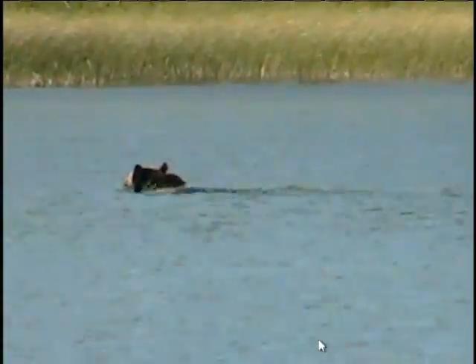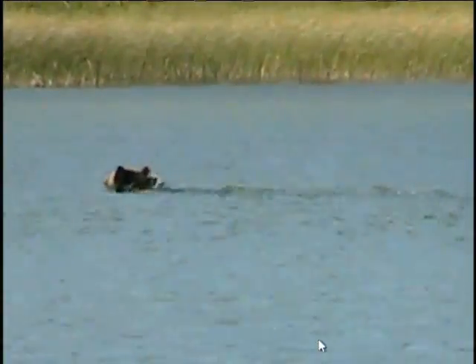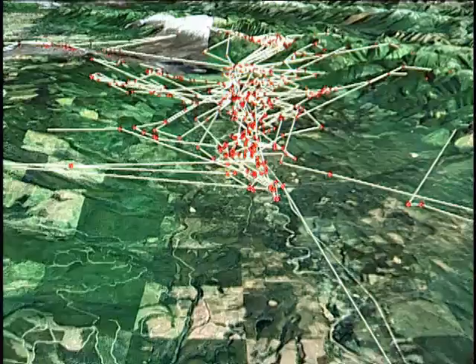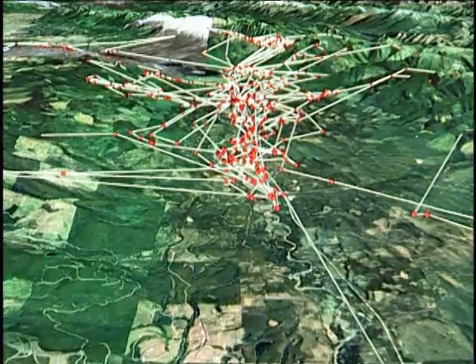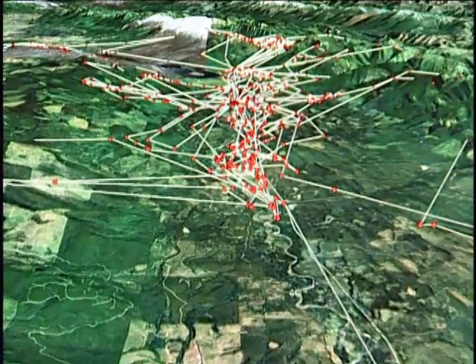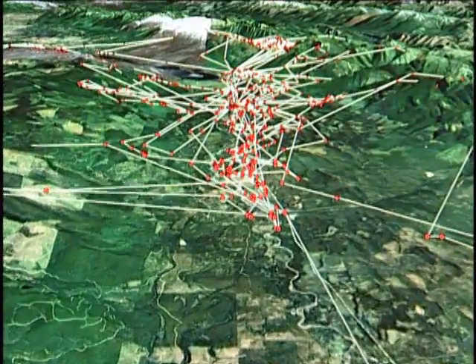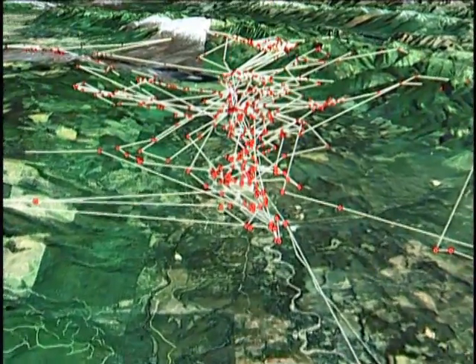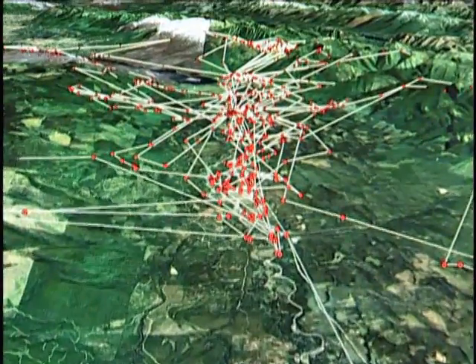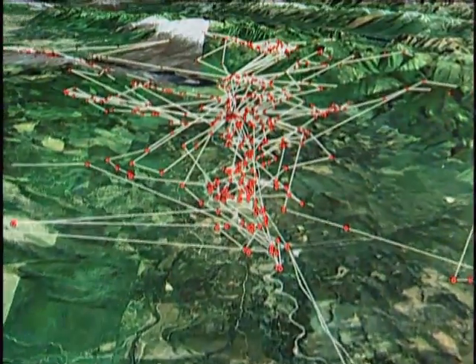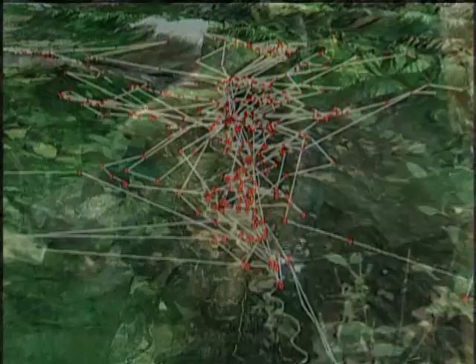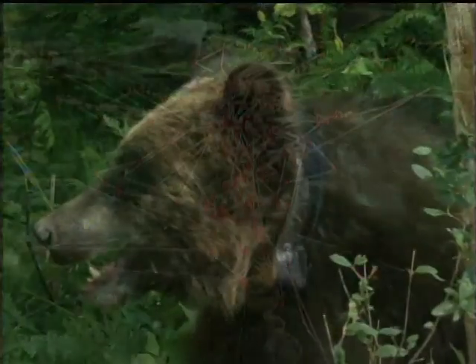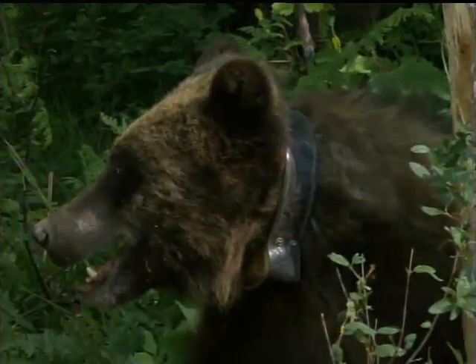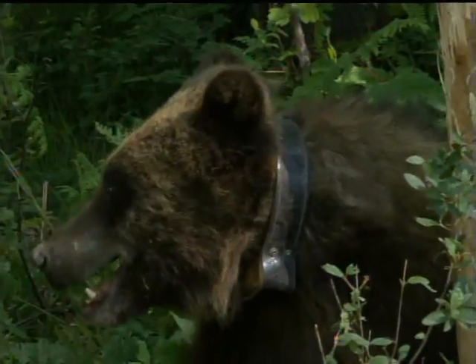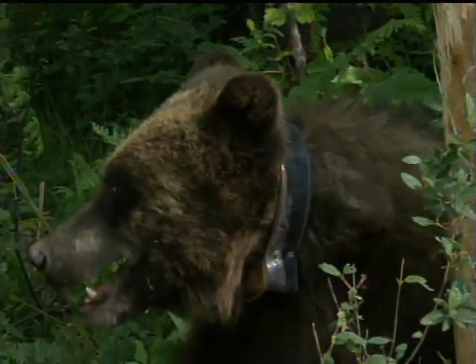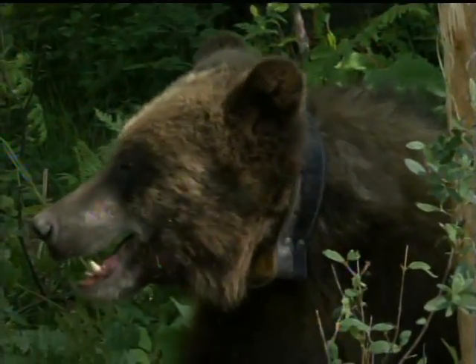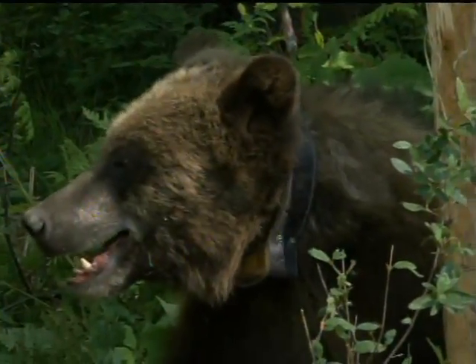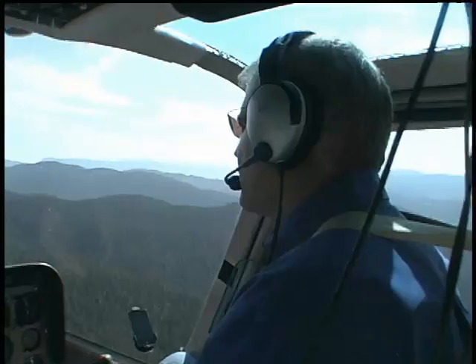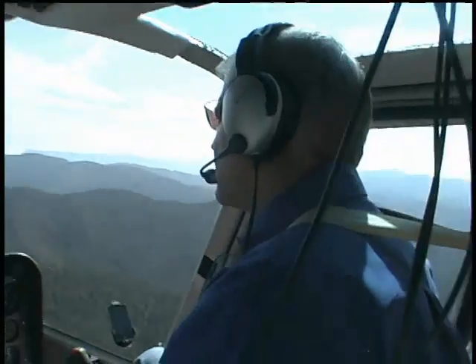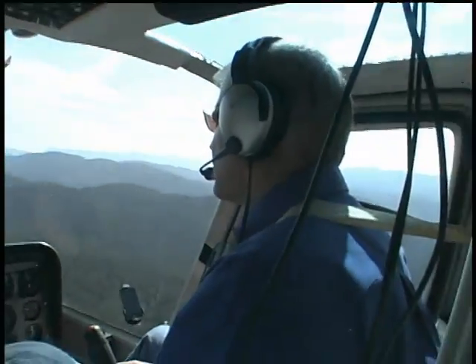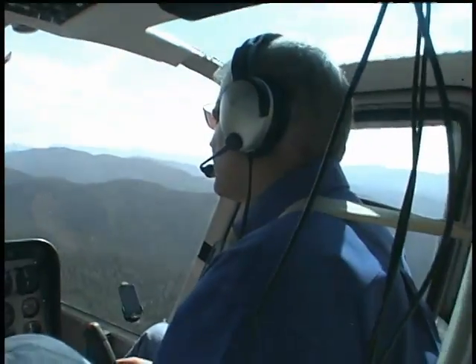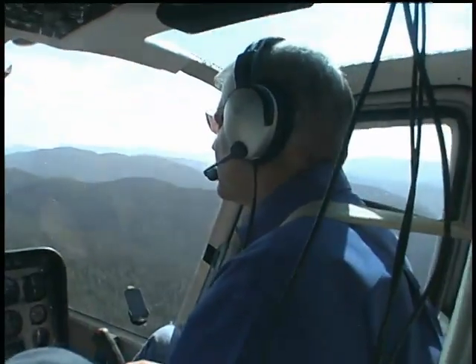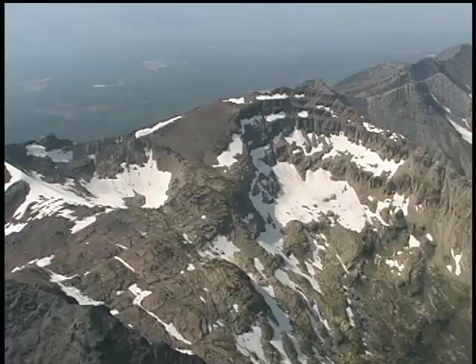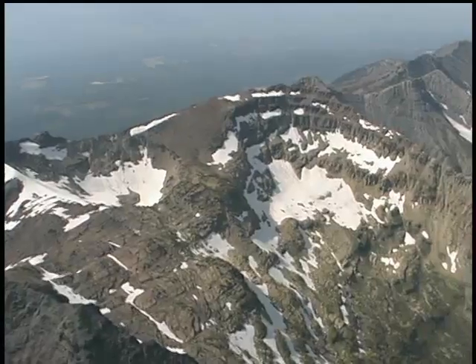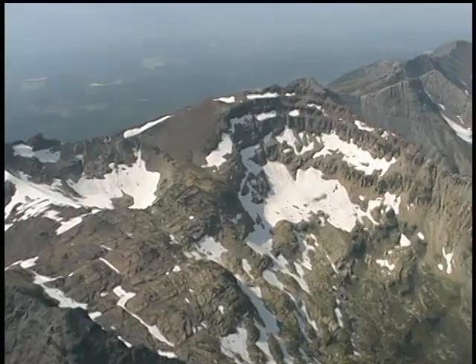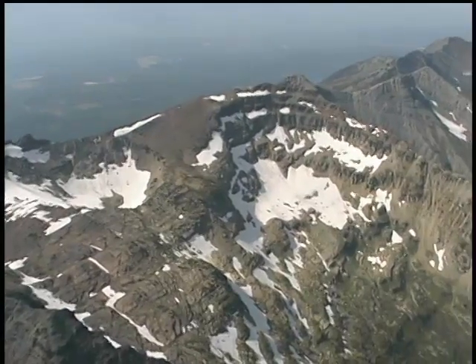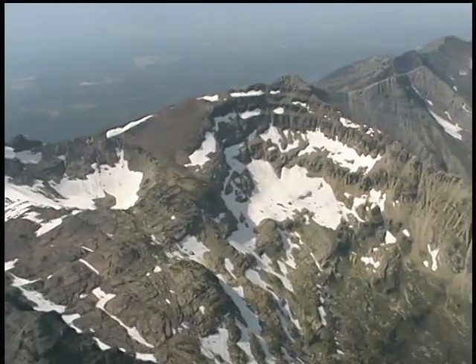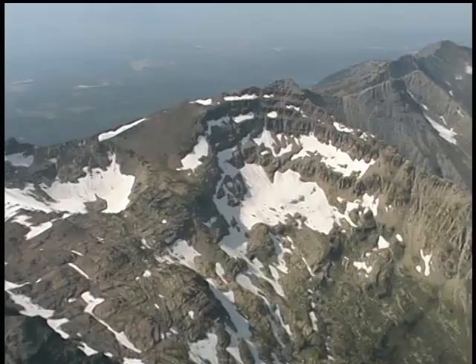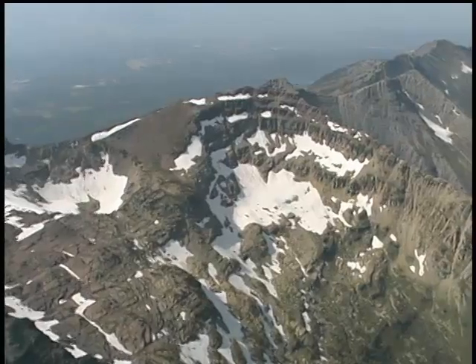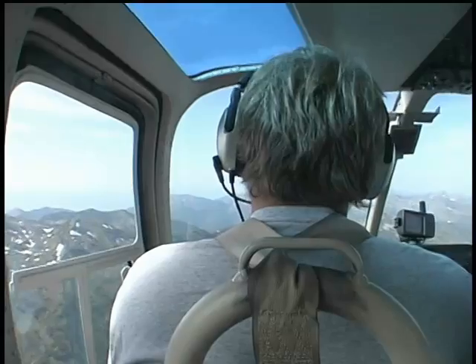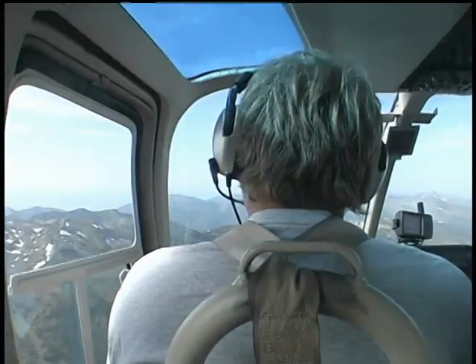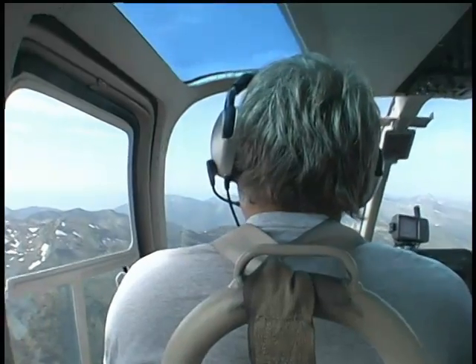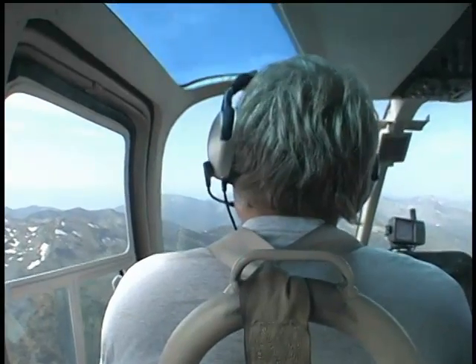We follow between 25 and 30 grizzly bears with our global positioning system, but about every two weeks we still need to get up in the air and go find the bears and see exactly what they're doing.